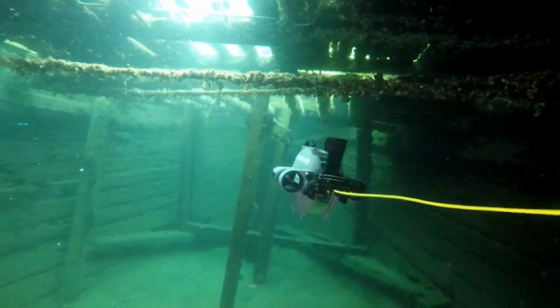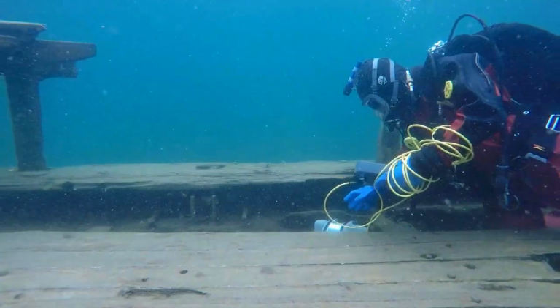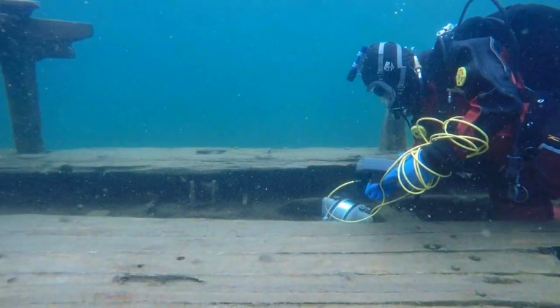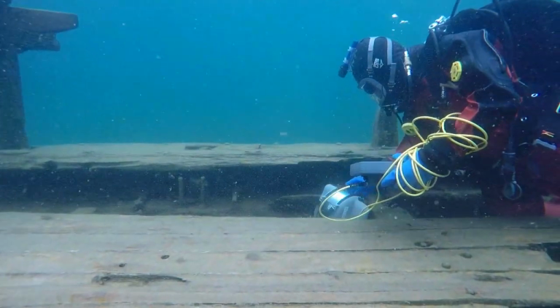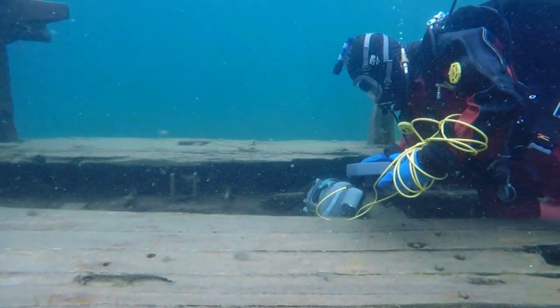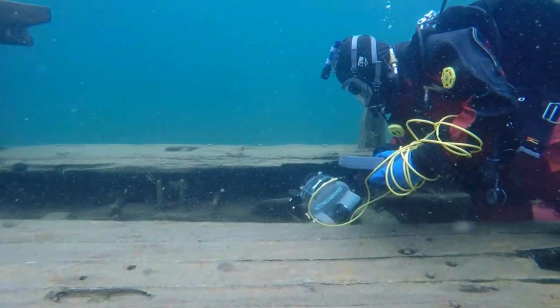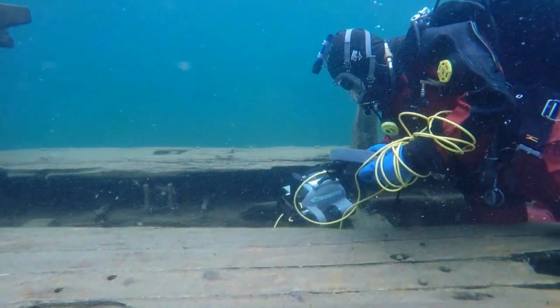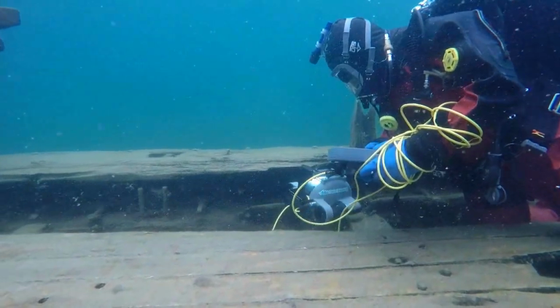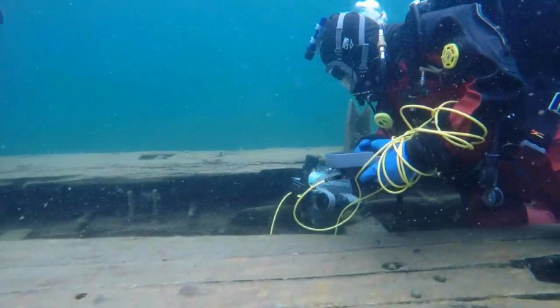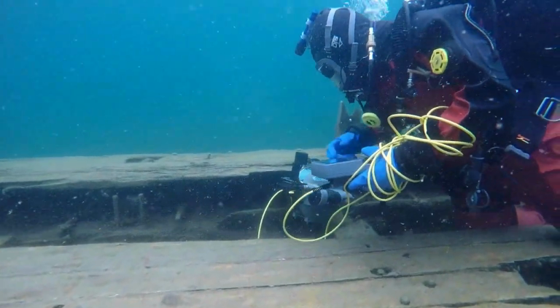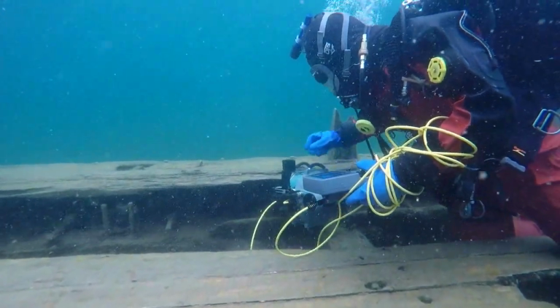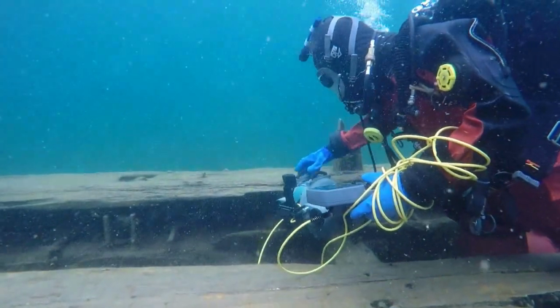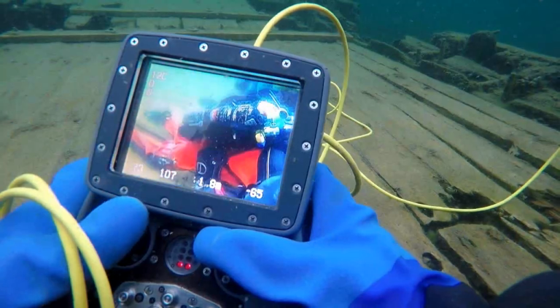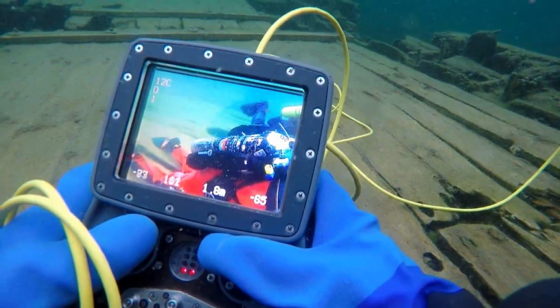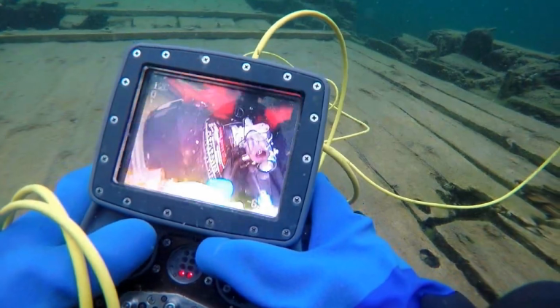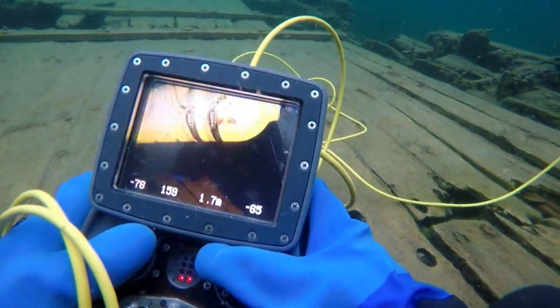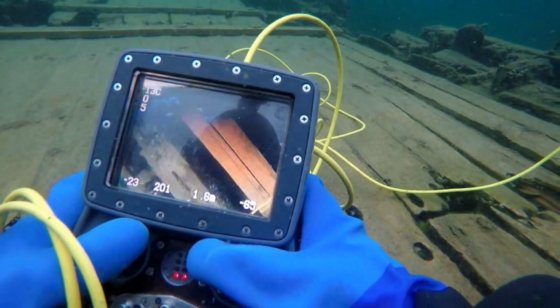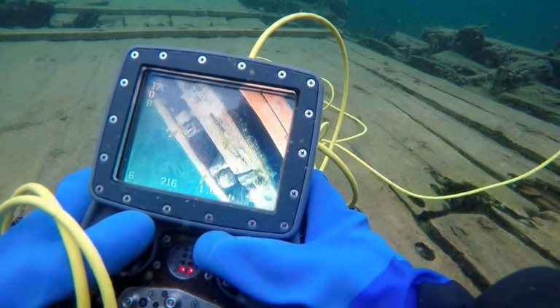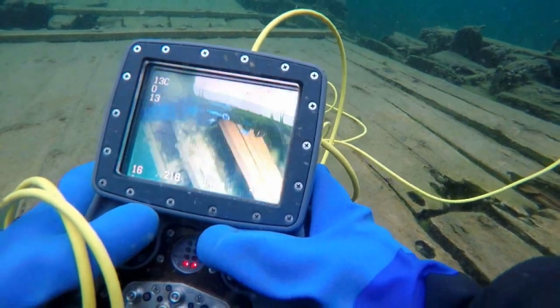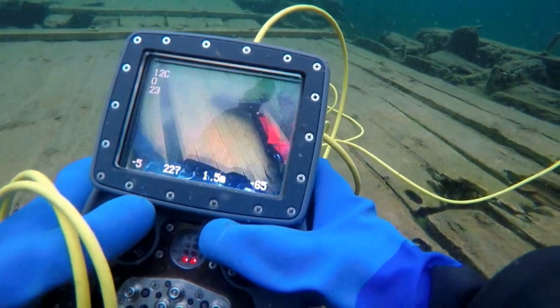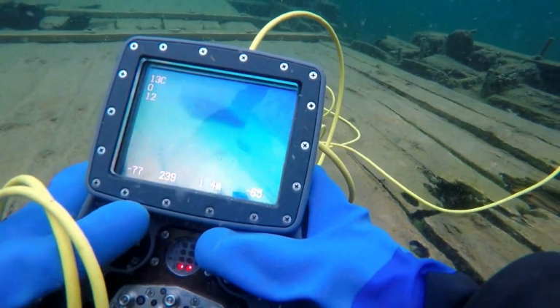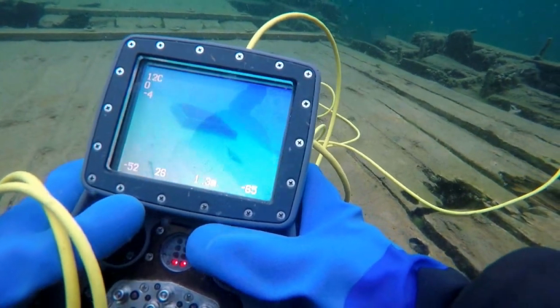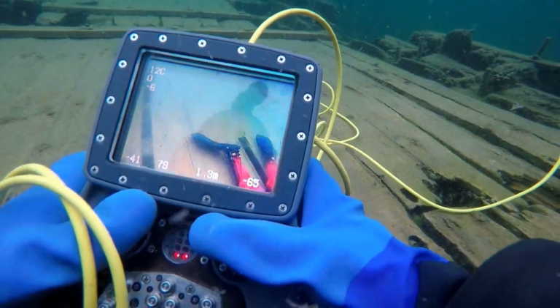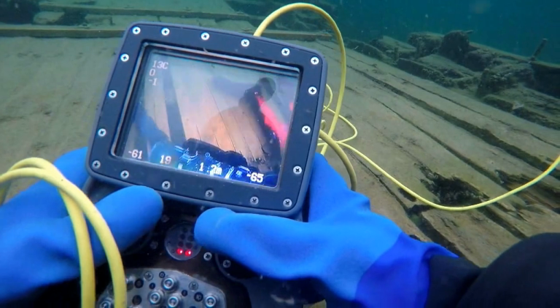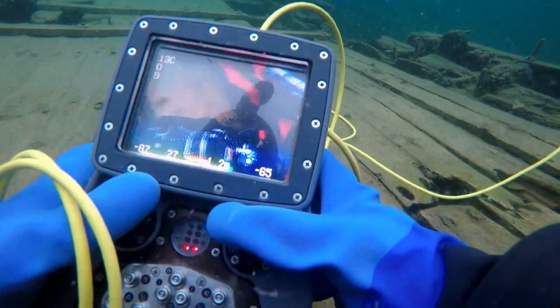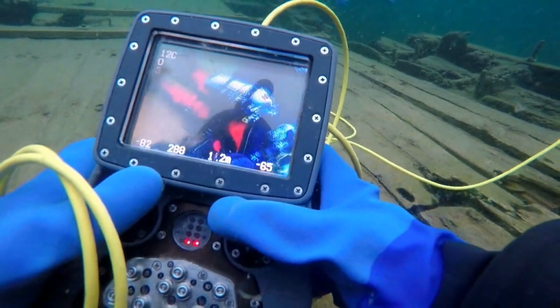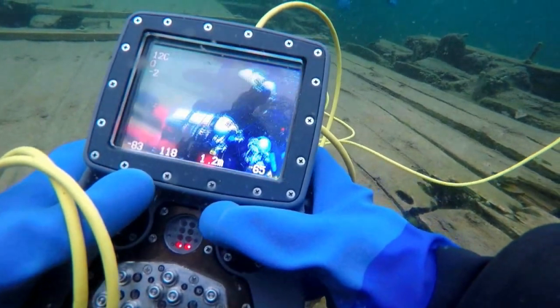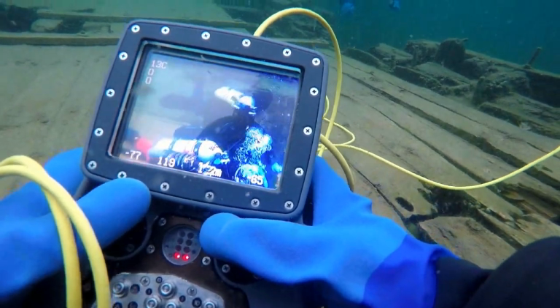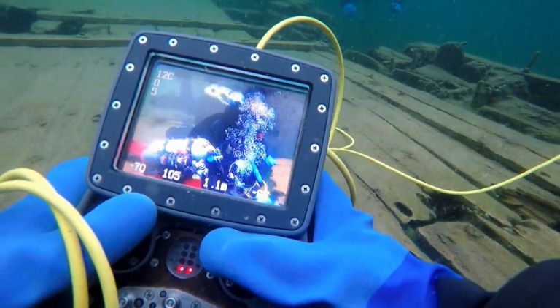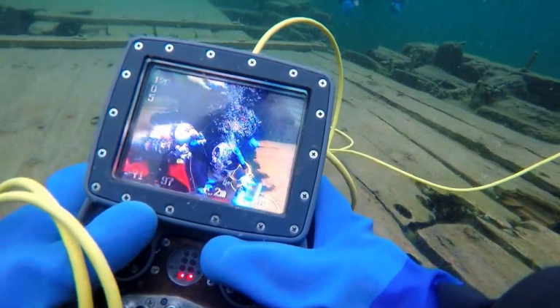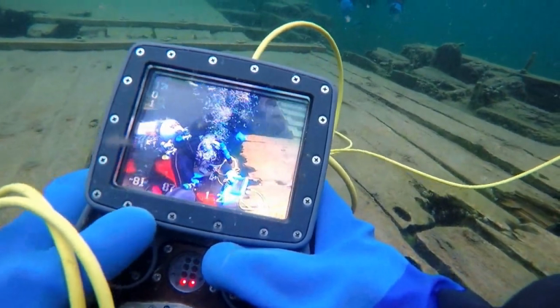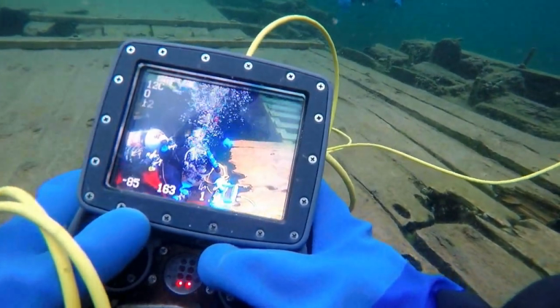When a diver controls an ROV from underwater, the combination provides the perfect balance of human judgement when assessing the situation while still keeping the diver away from immediate danger.